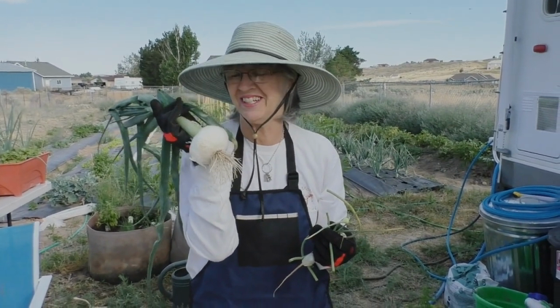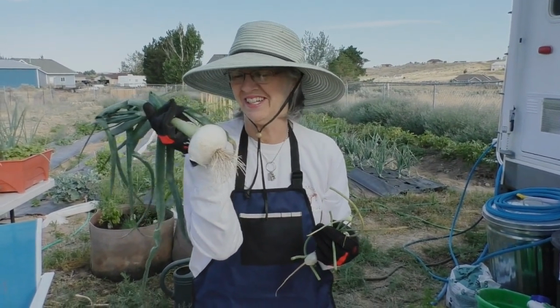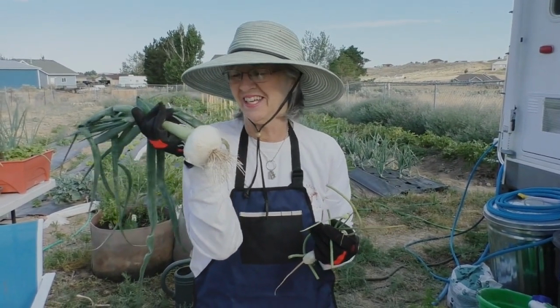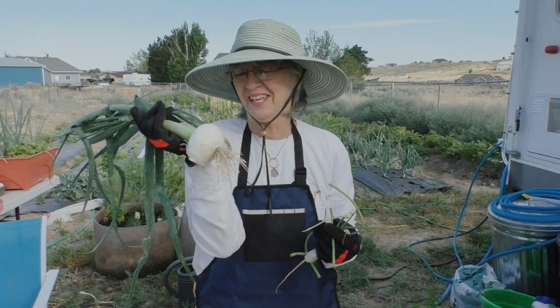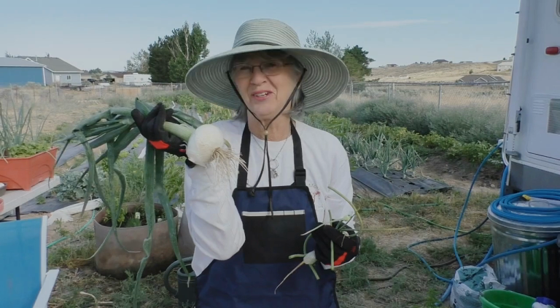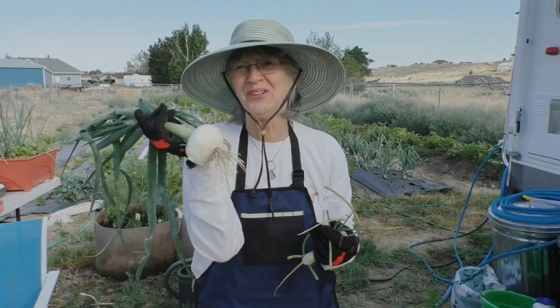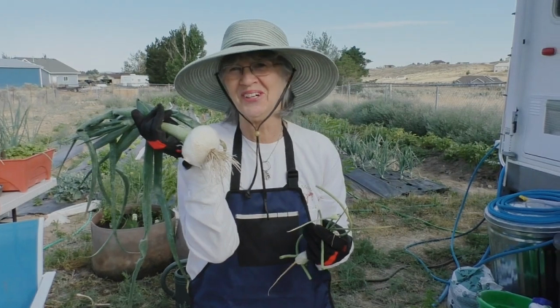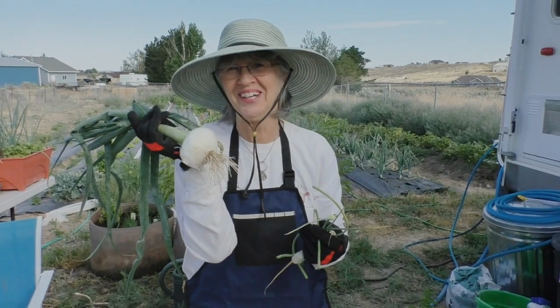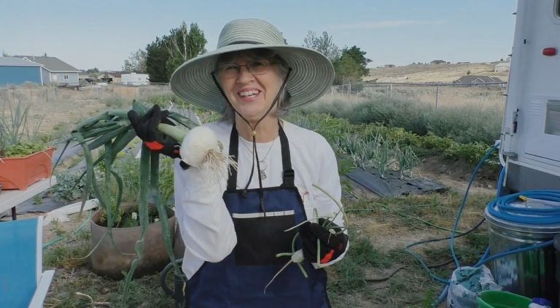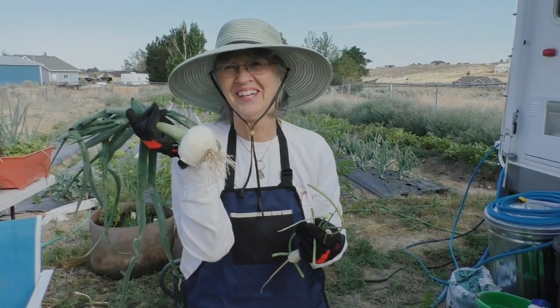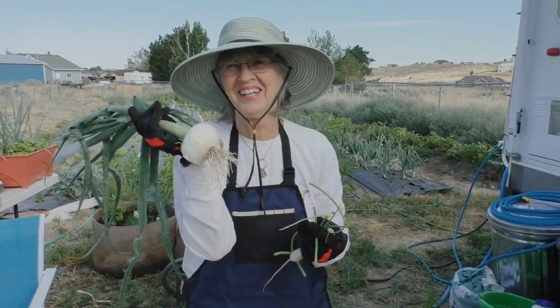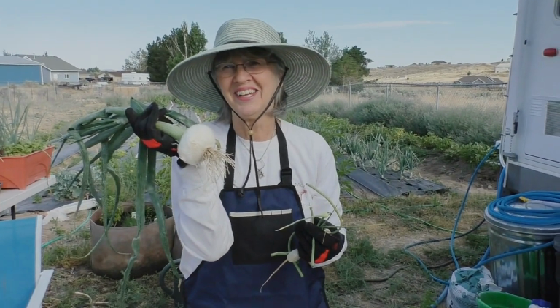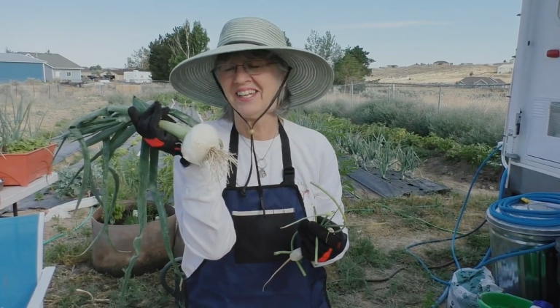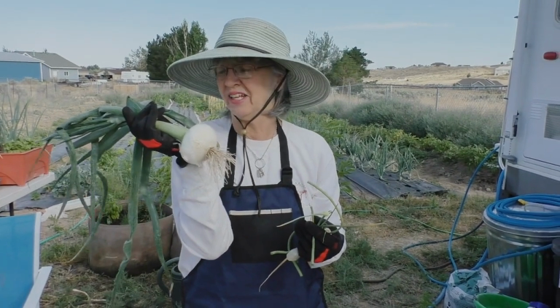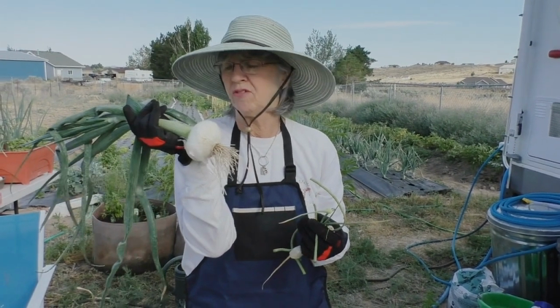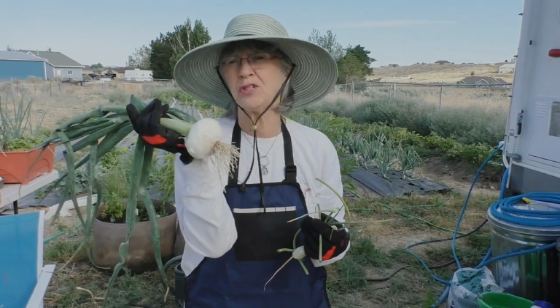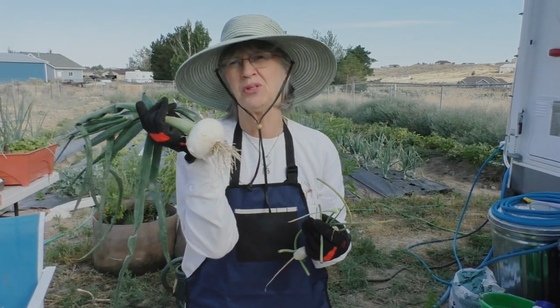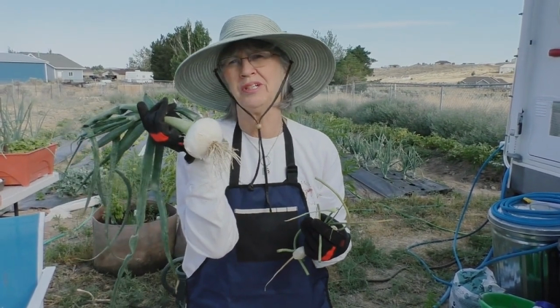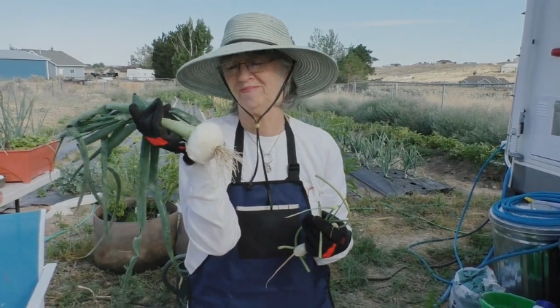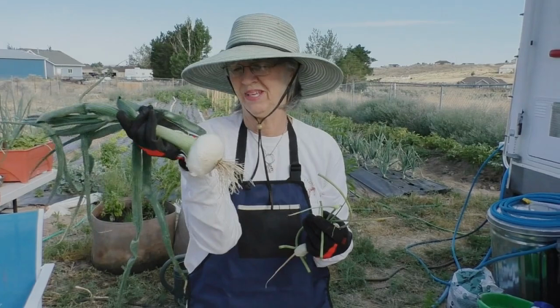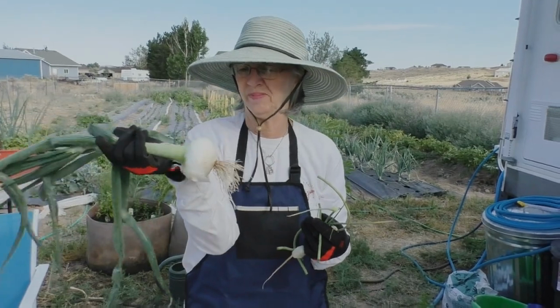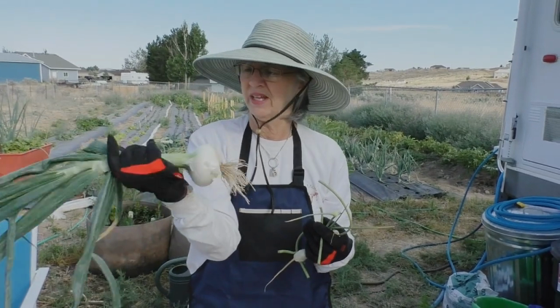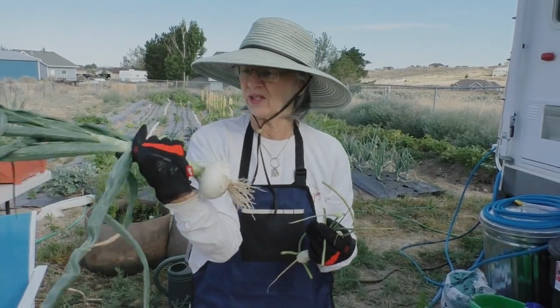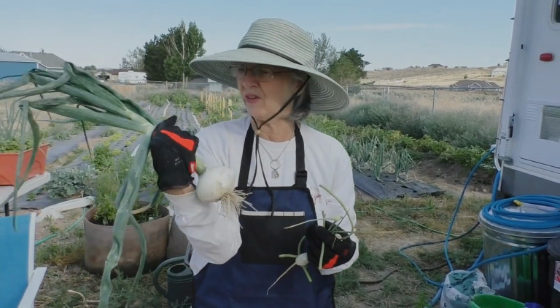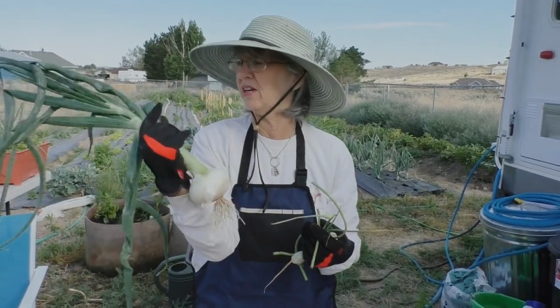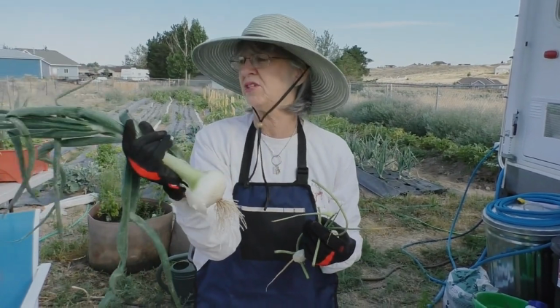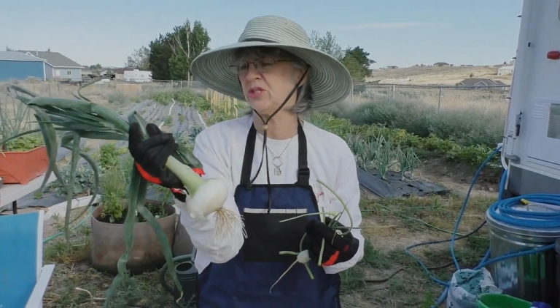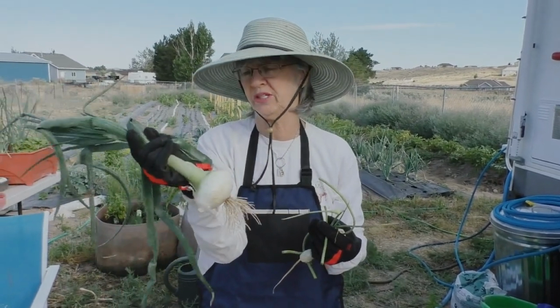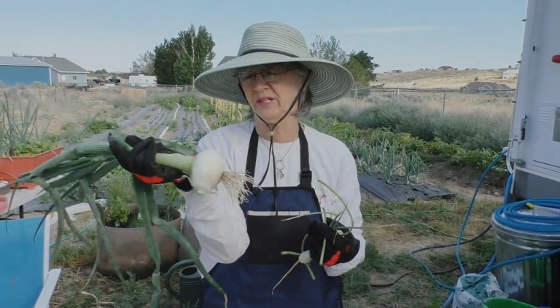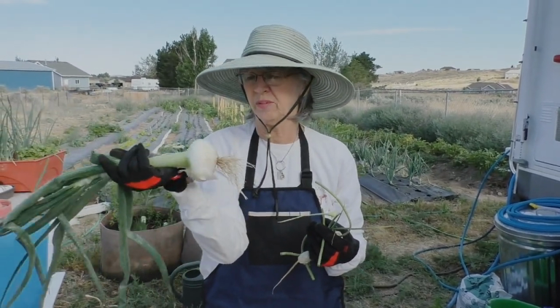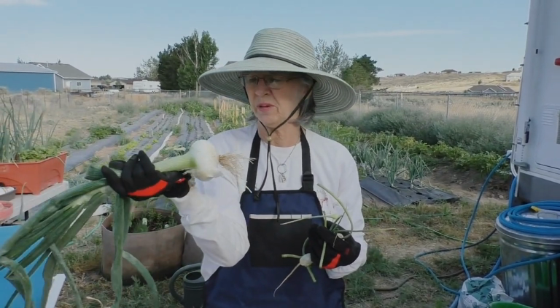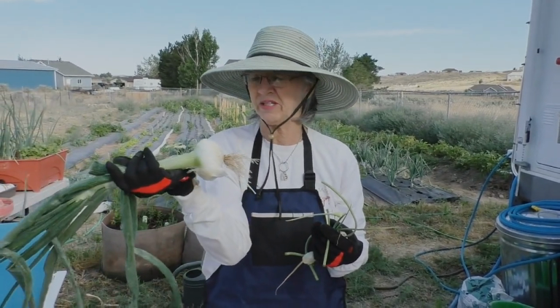Why did it get to be so big? It grew. What did we feed it? Fish emulsion — yep, that's what we fed it. Fish emulsion. Pretty amazing.